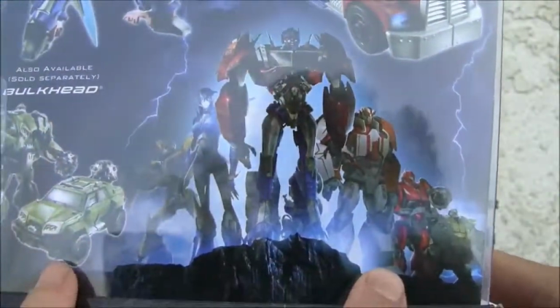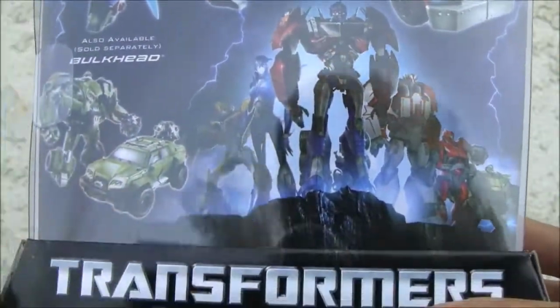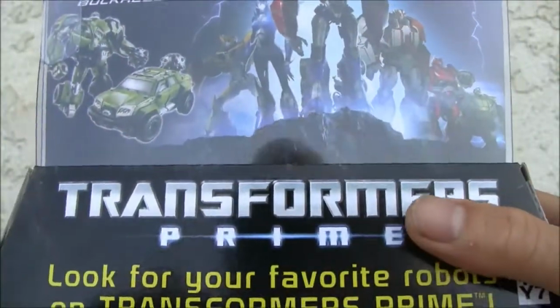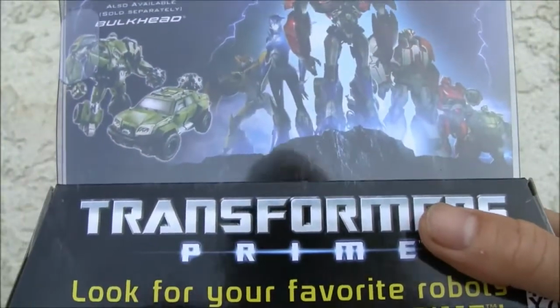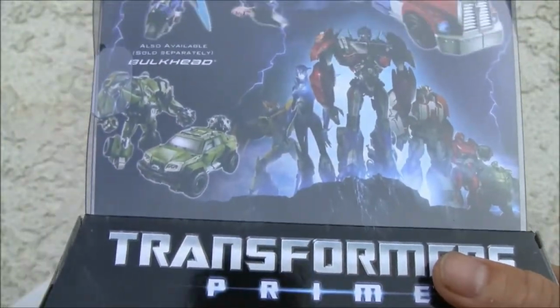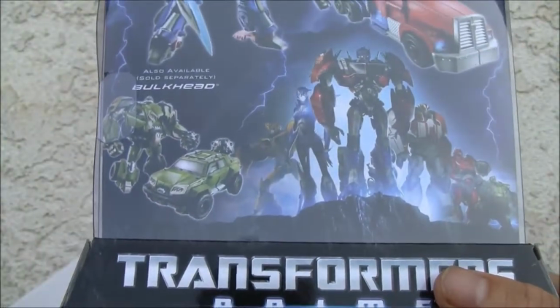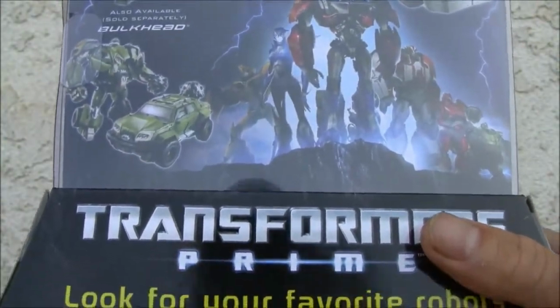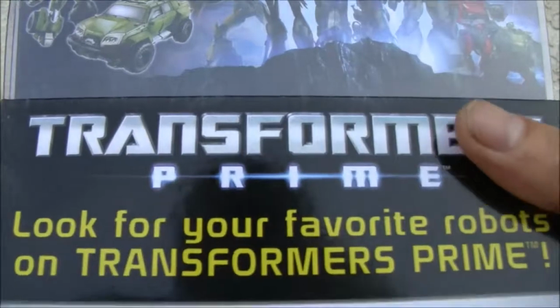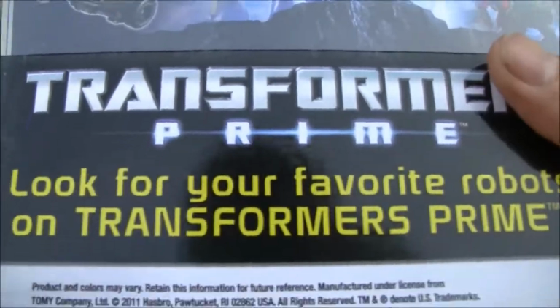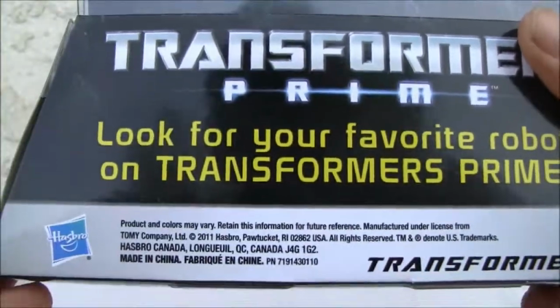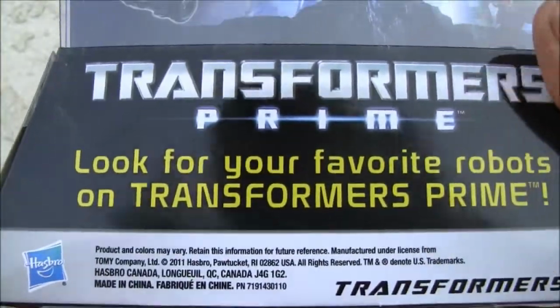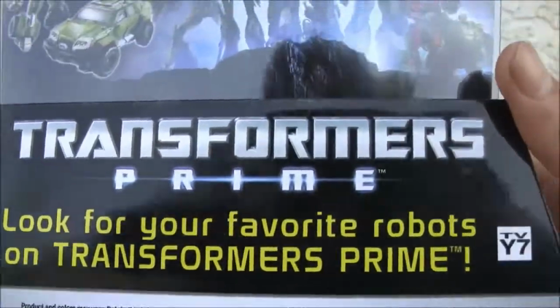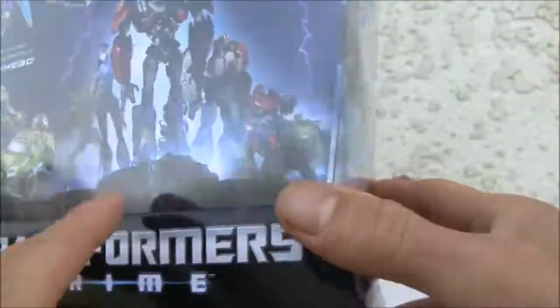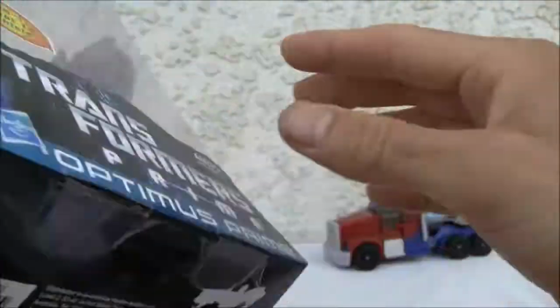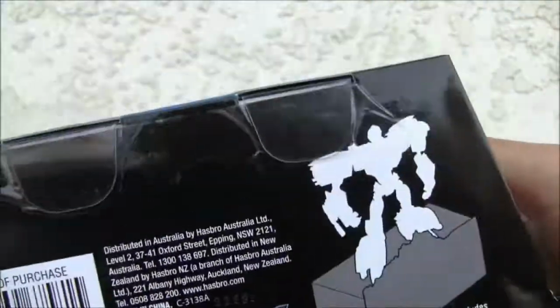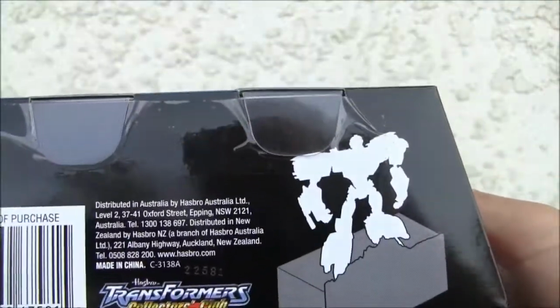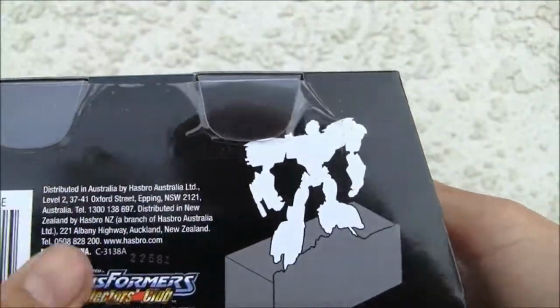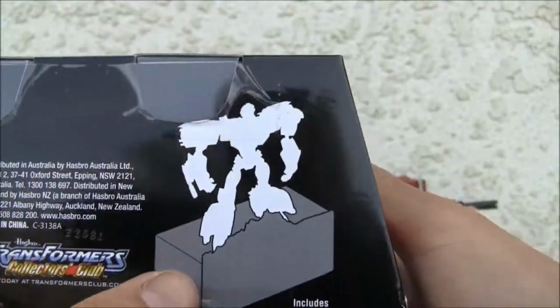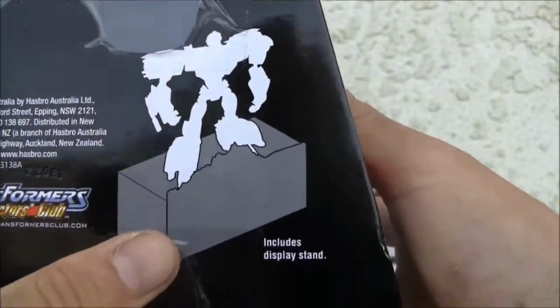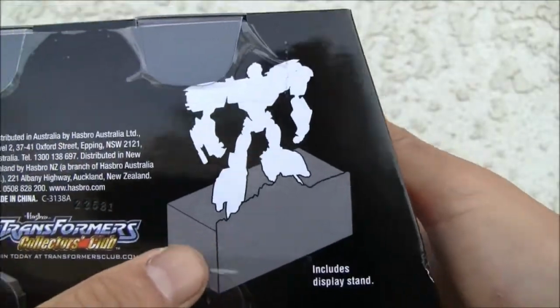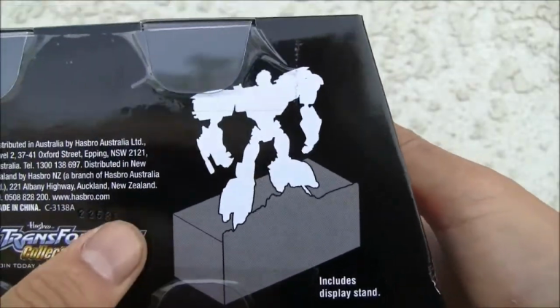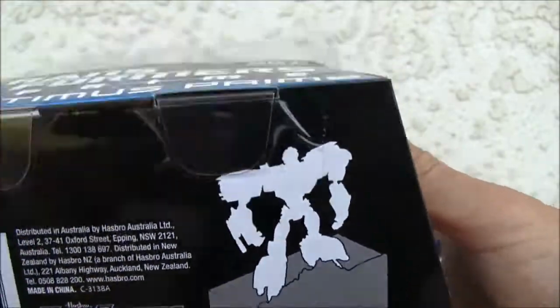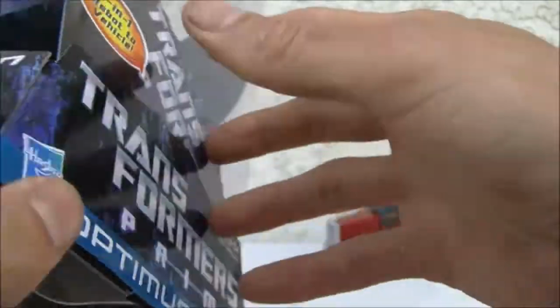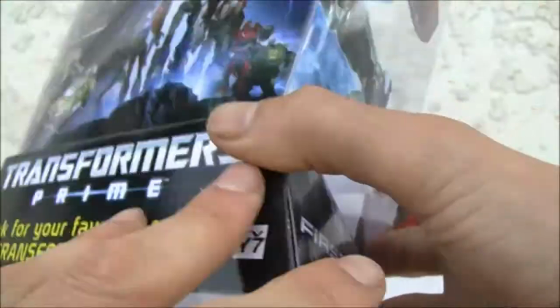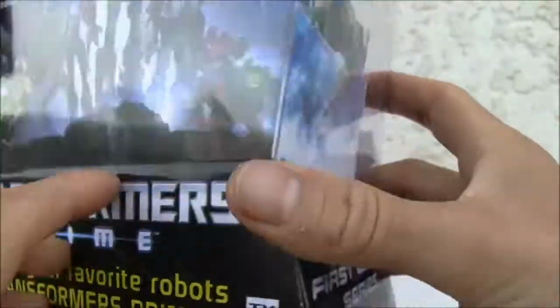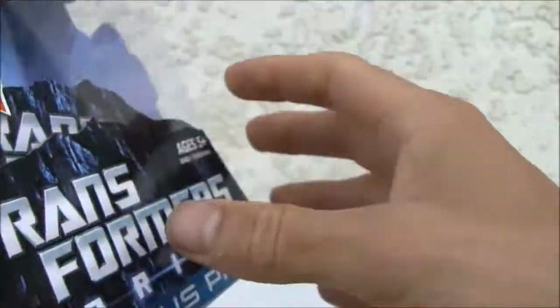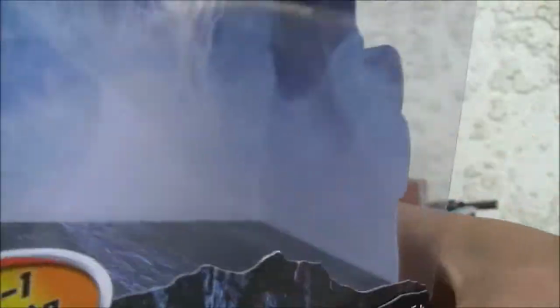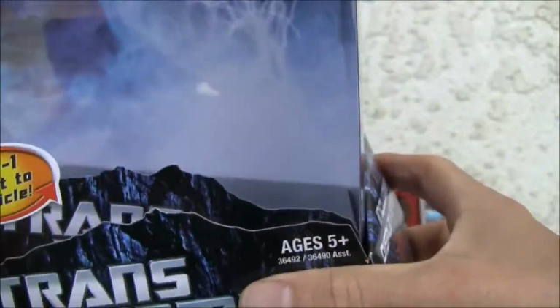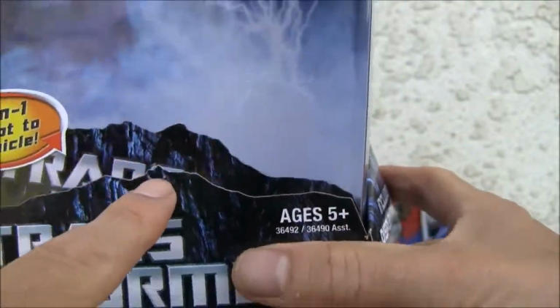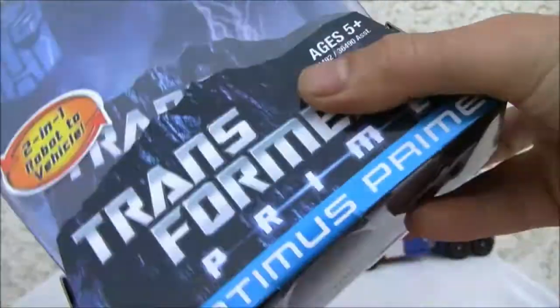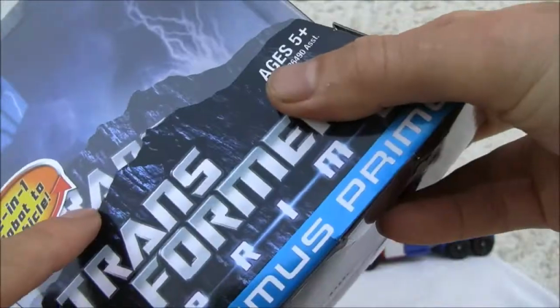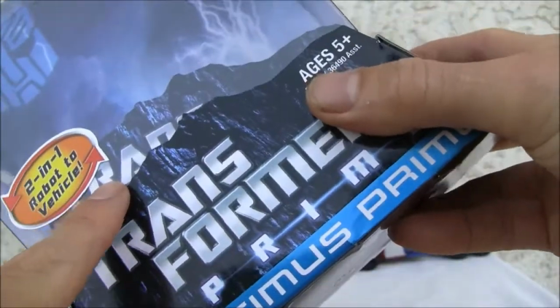And remember the Prime series? This is about two years old. Bottom of the box — there's that display stand. I'll take it or leave it, it's just a little piece of paper.